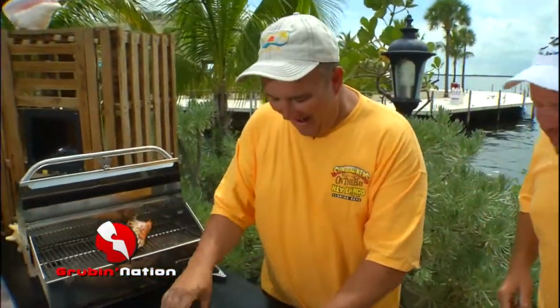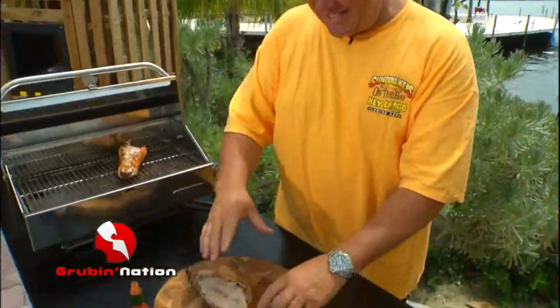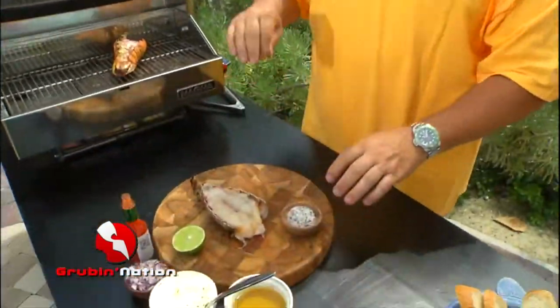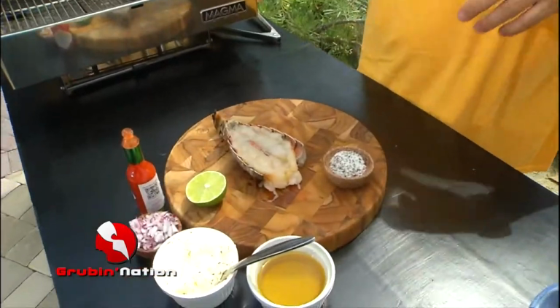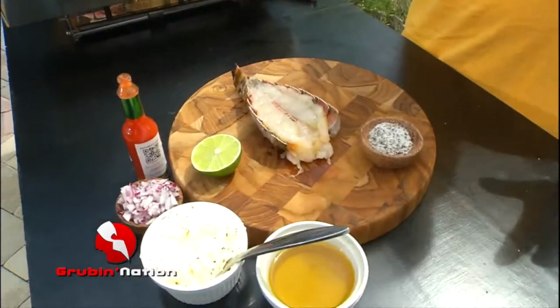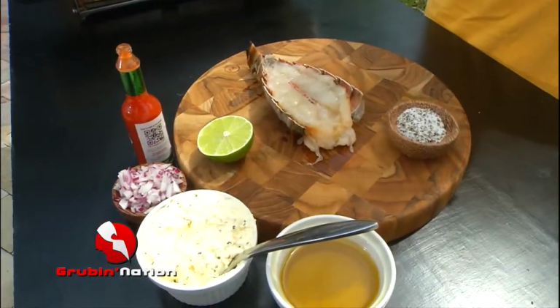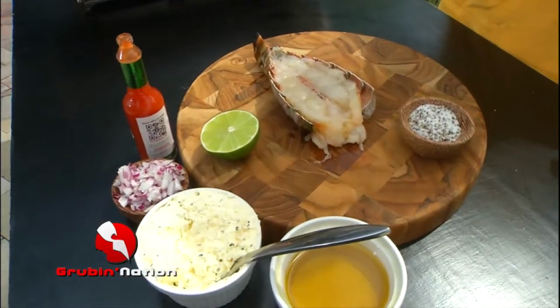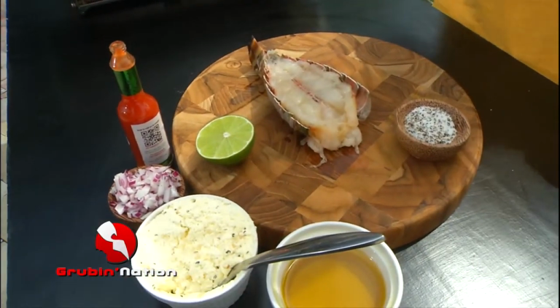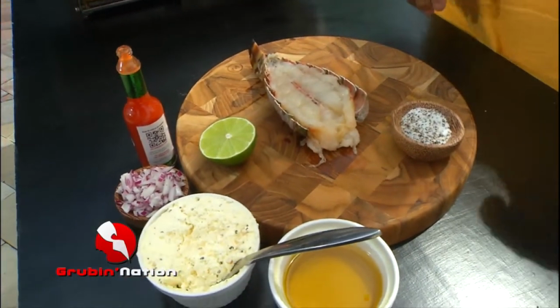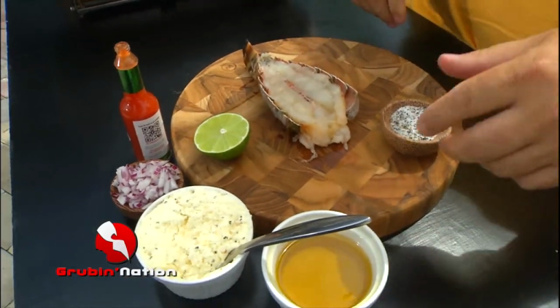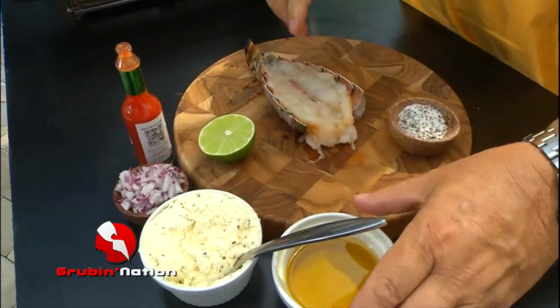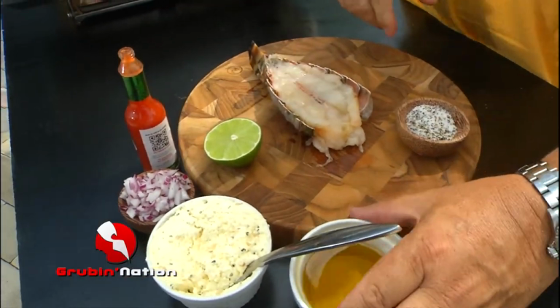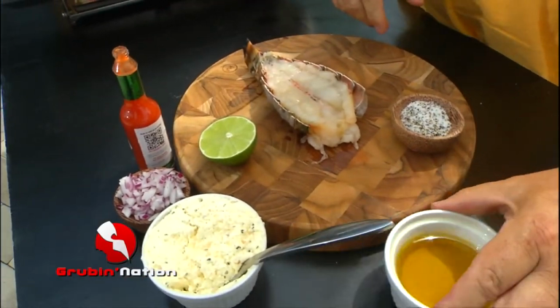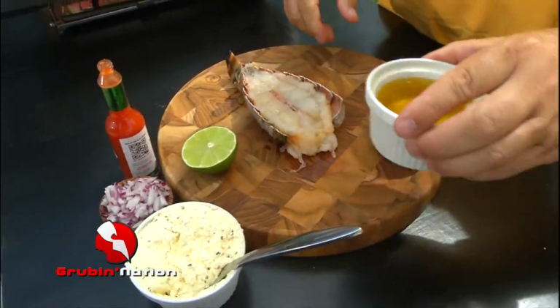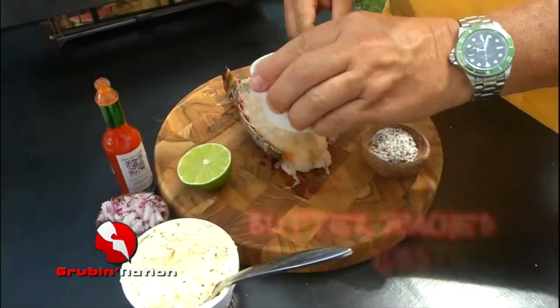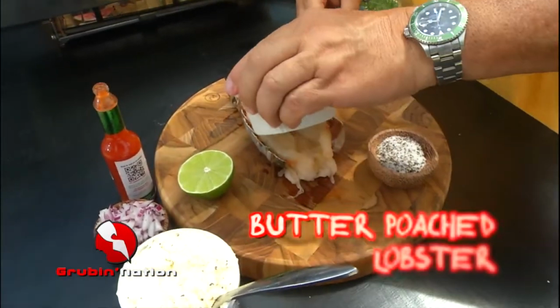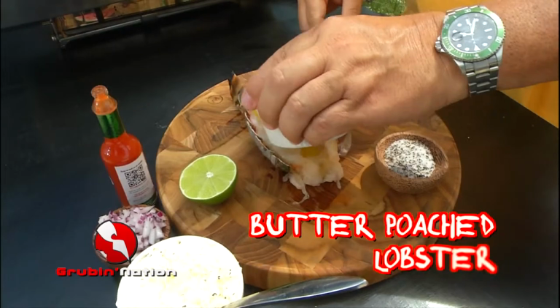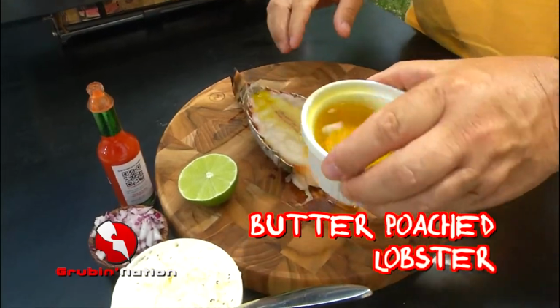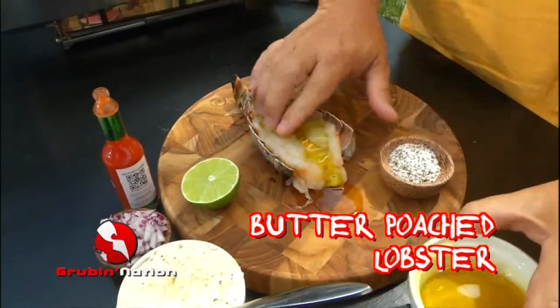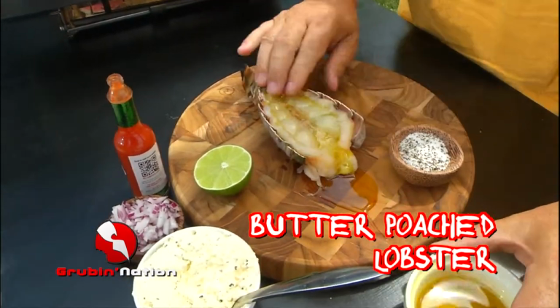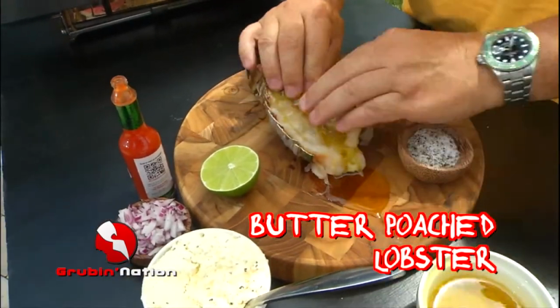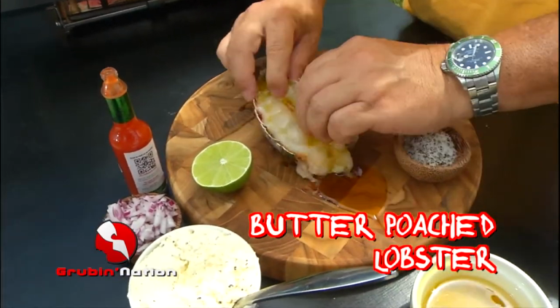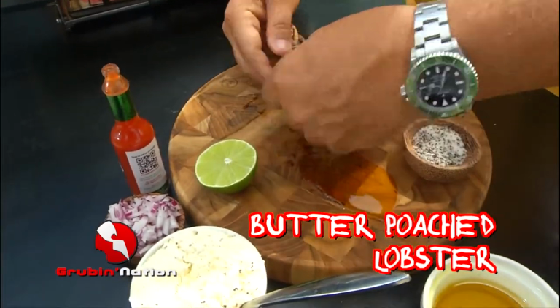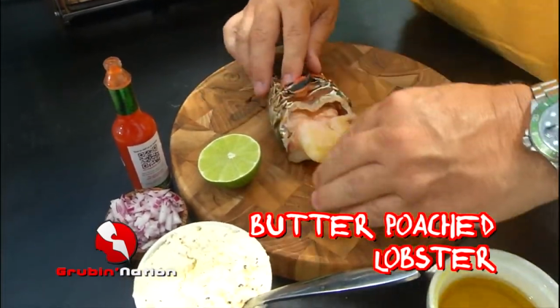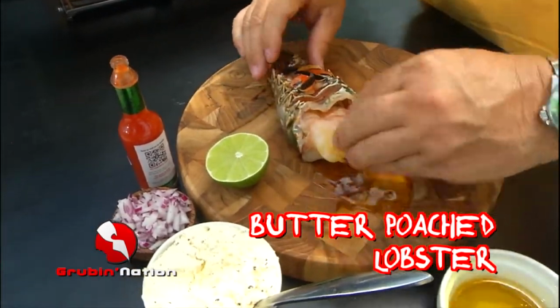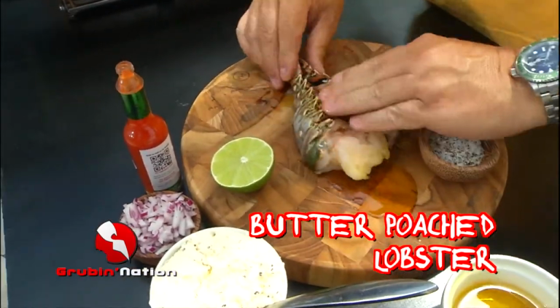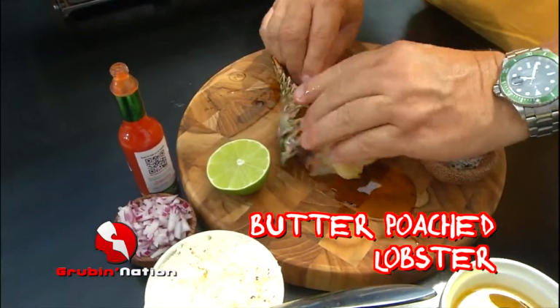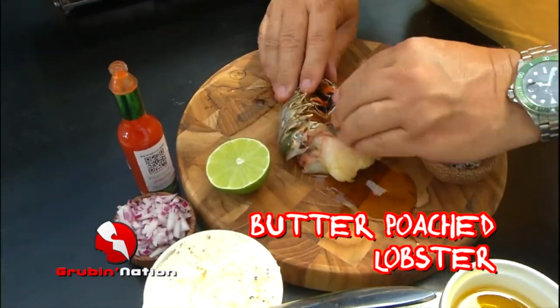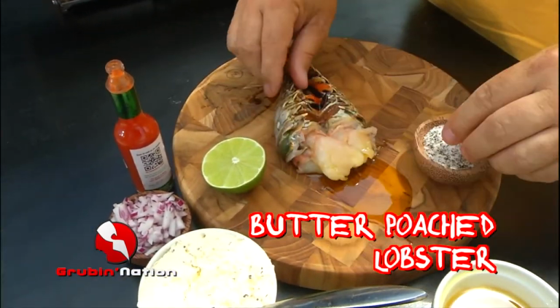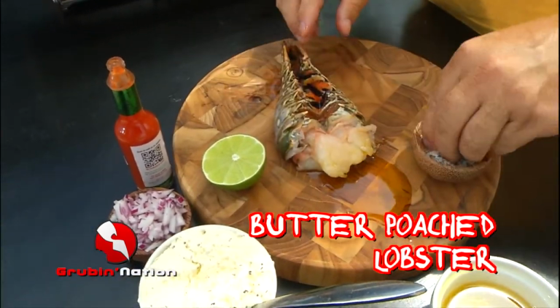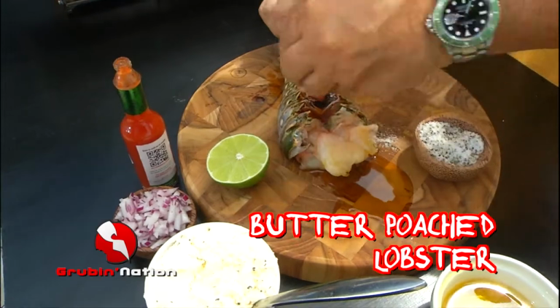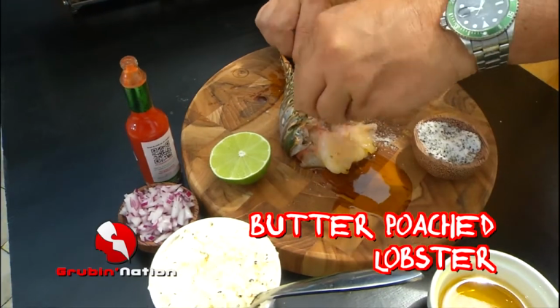Alright, the next one we're going to do is lobster on the barbecue grill. All we're going to do is take our lobster, put a little olive oil — you can be a little generous with it — salt and pepper on both sides.